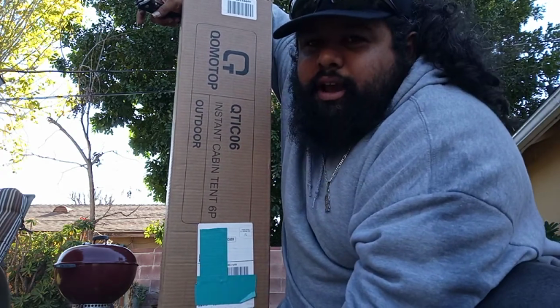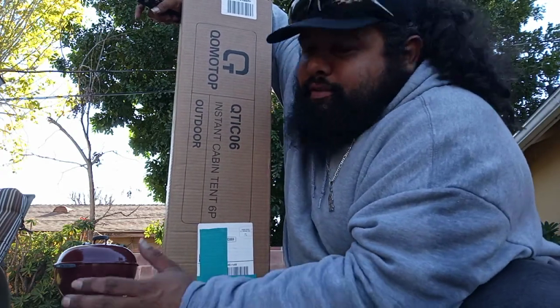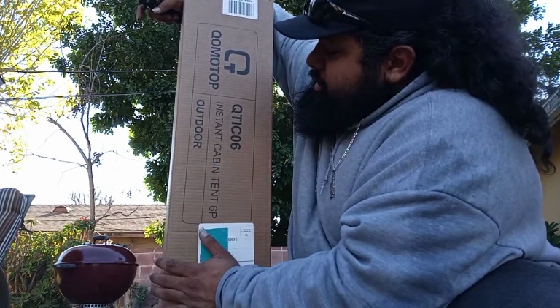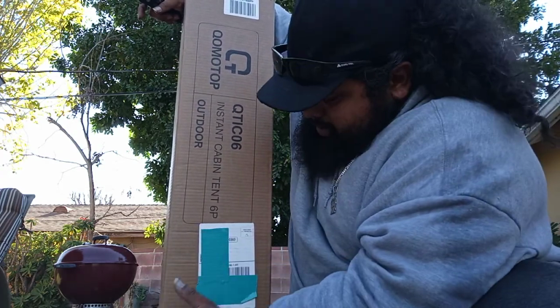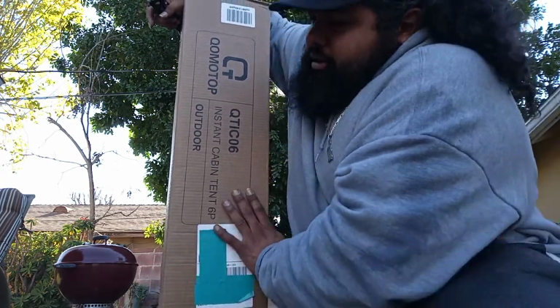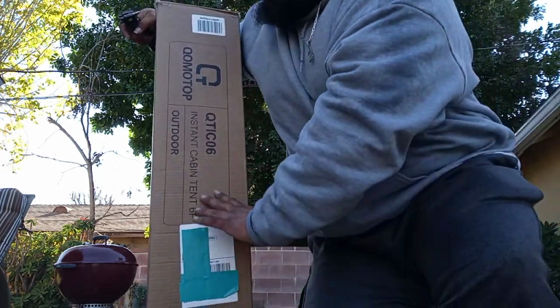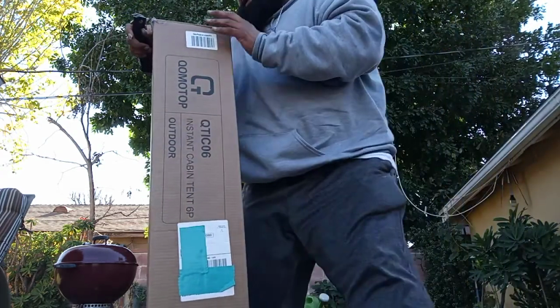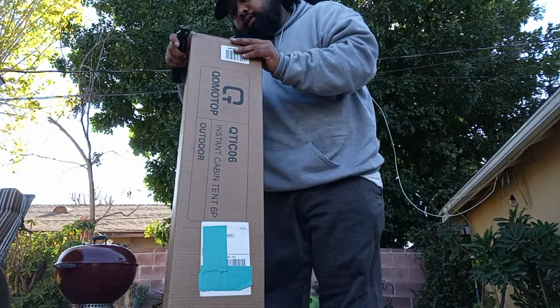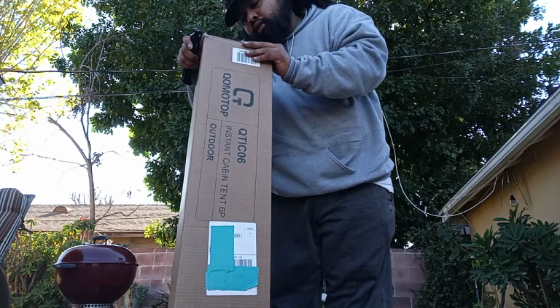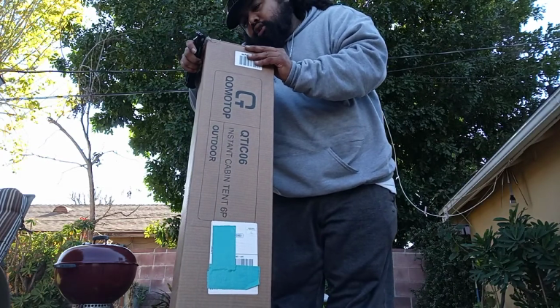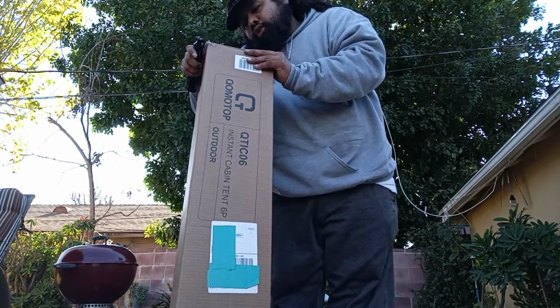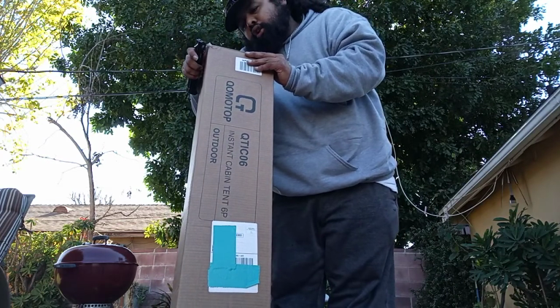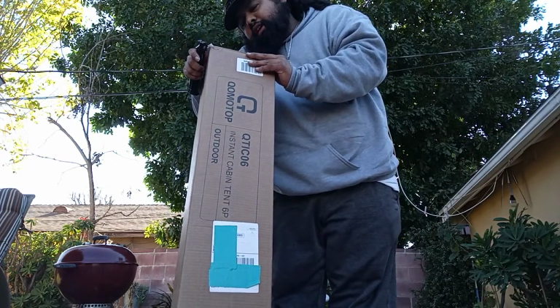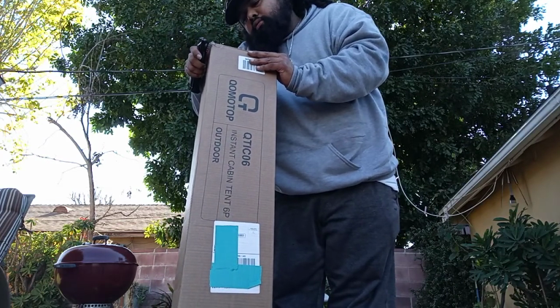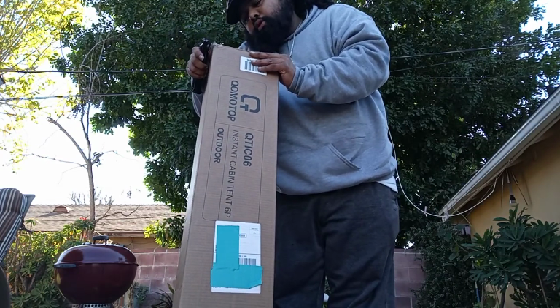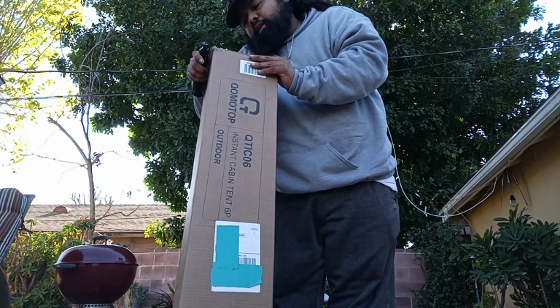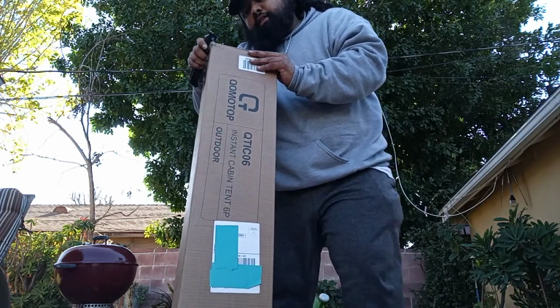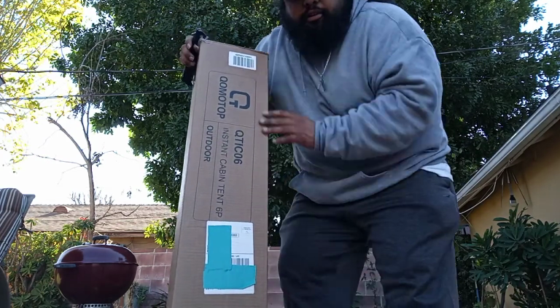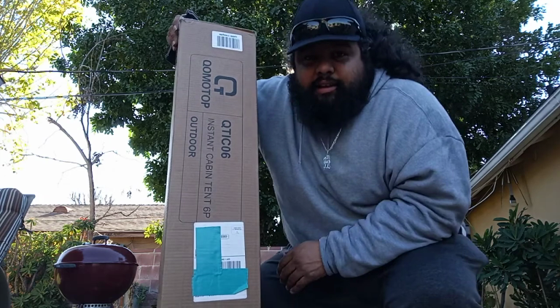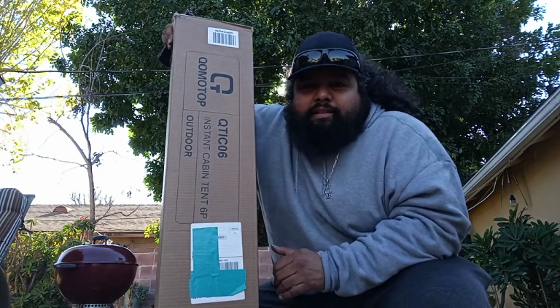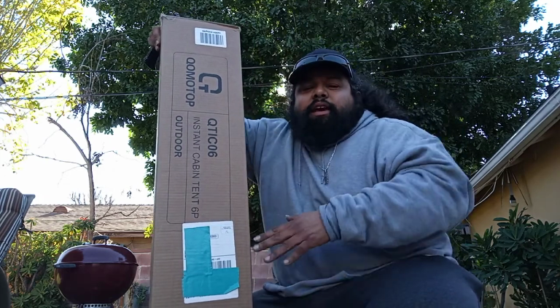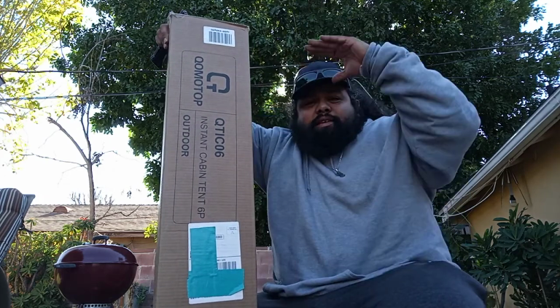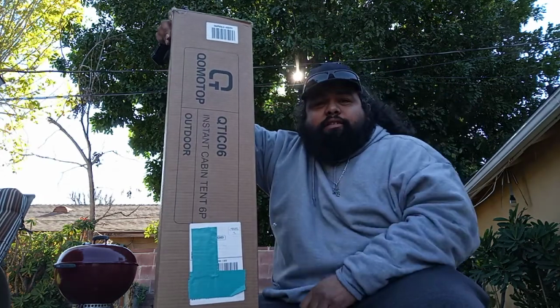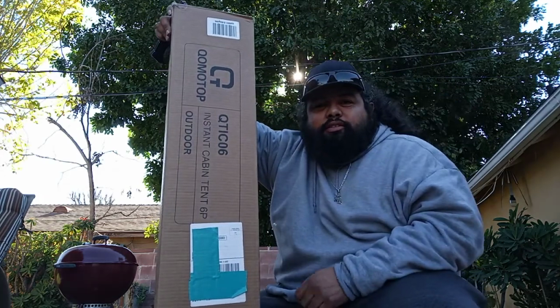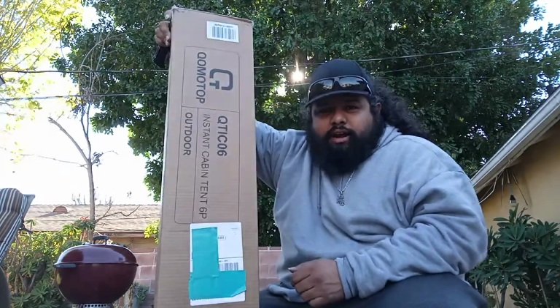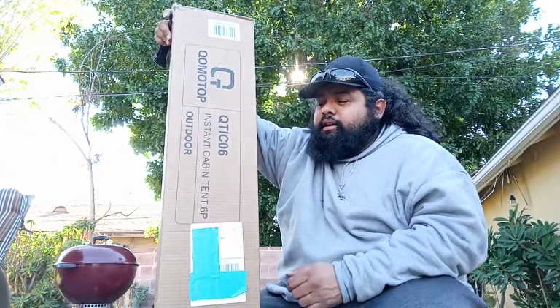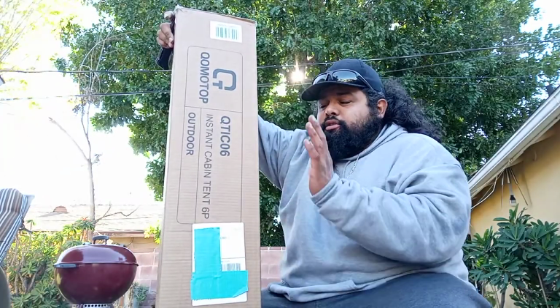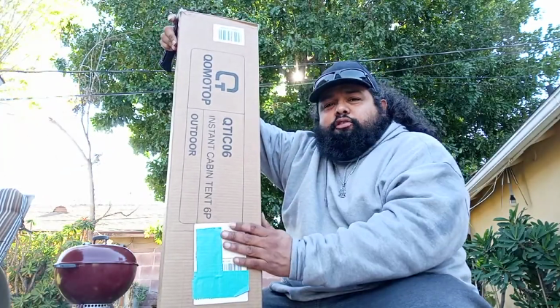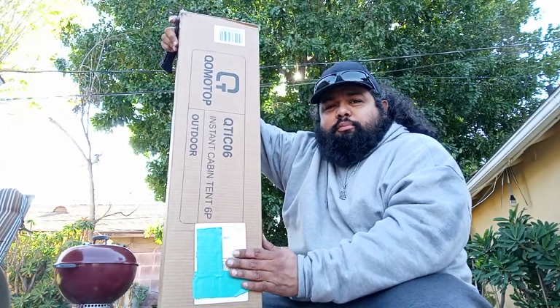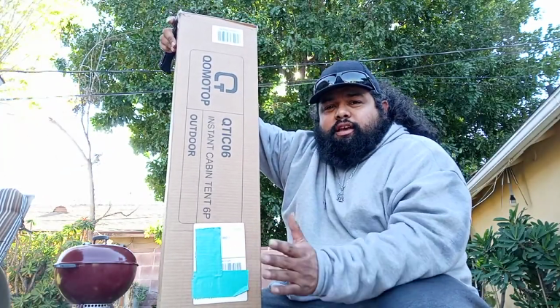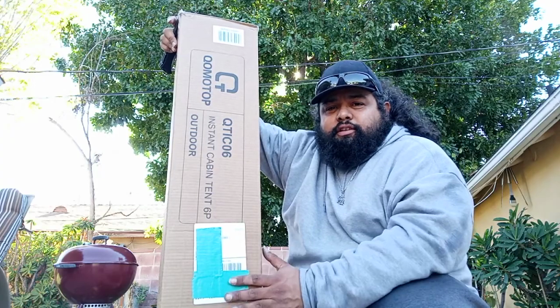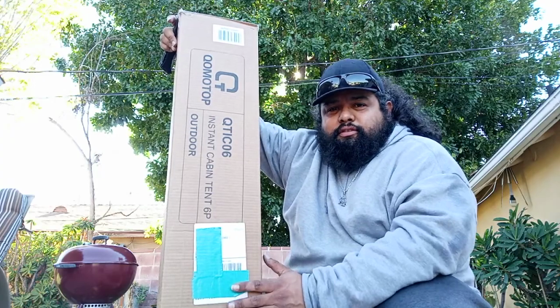And I found this one here by a company called OT Qomotop. It's a six-person tent — it's an instant canopy tent, just like the one that I had. So I'm going to go ahead and open it out of the box and we're going to take a look at what's inside.